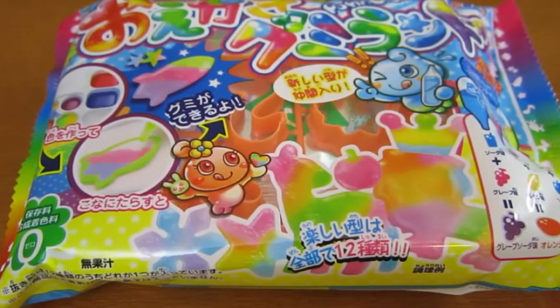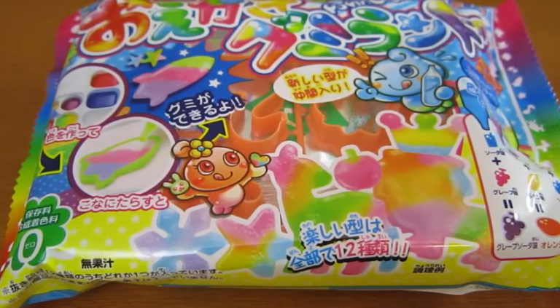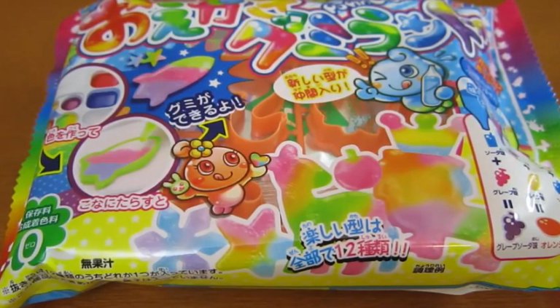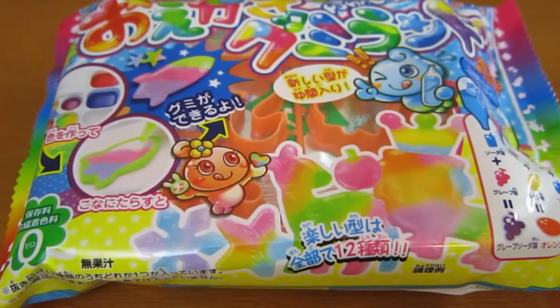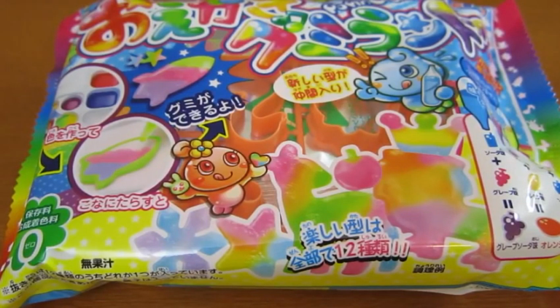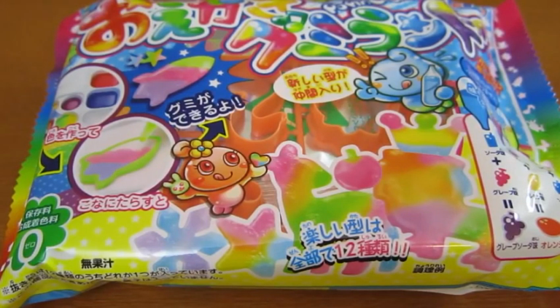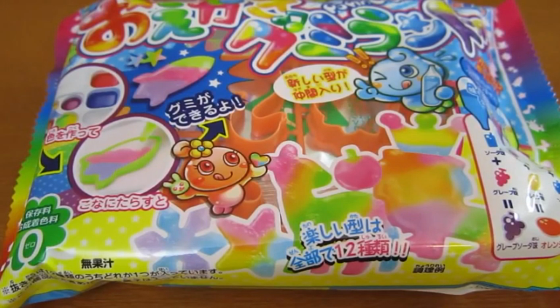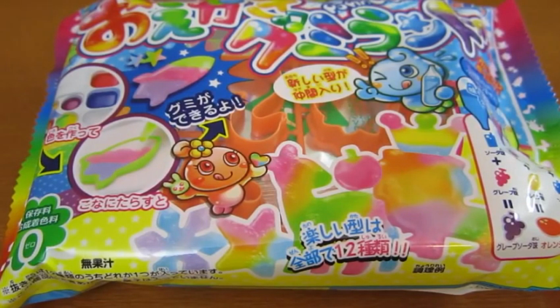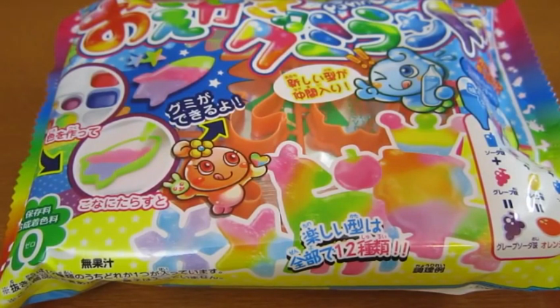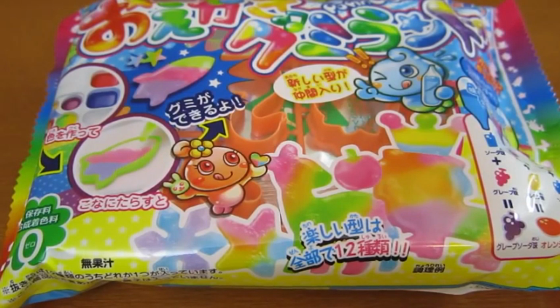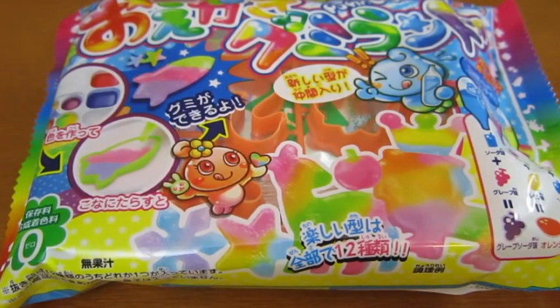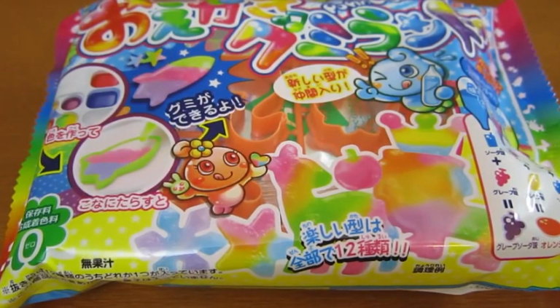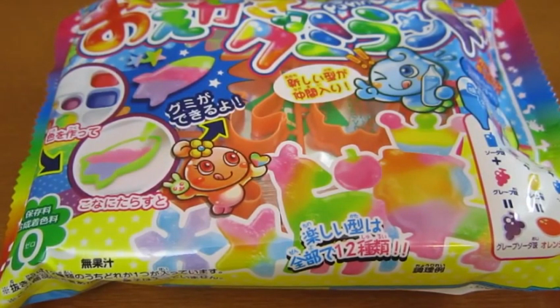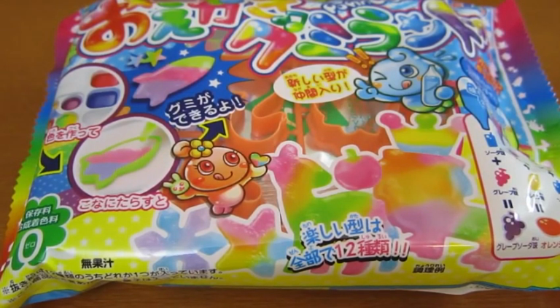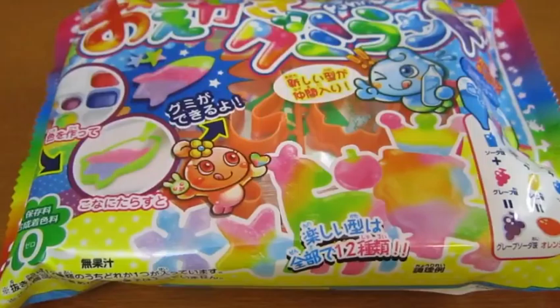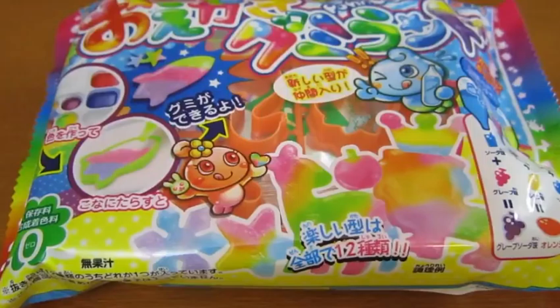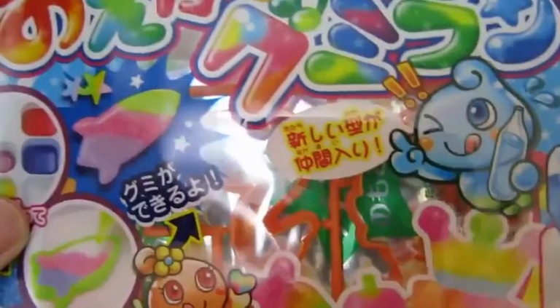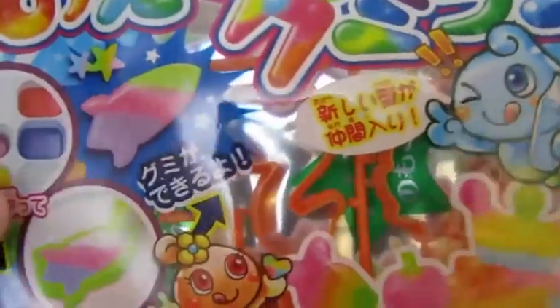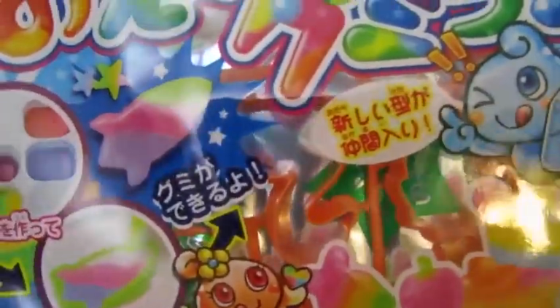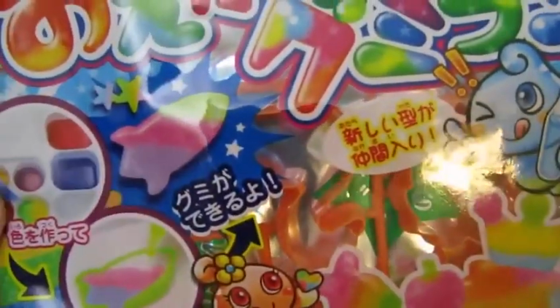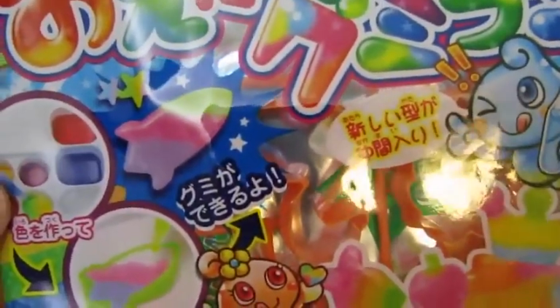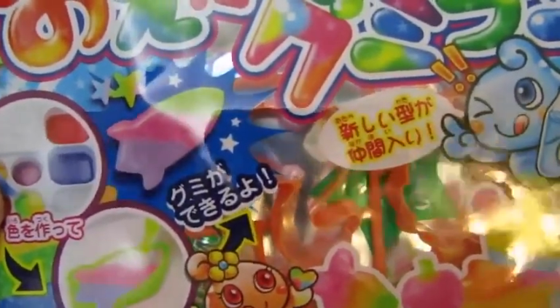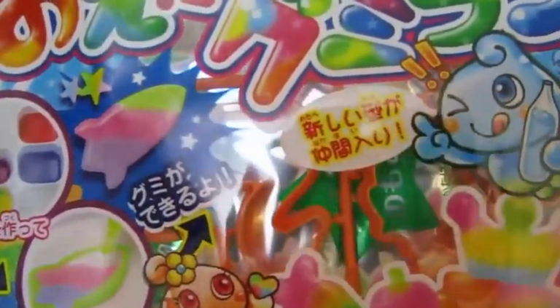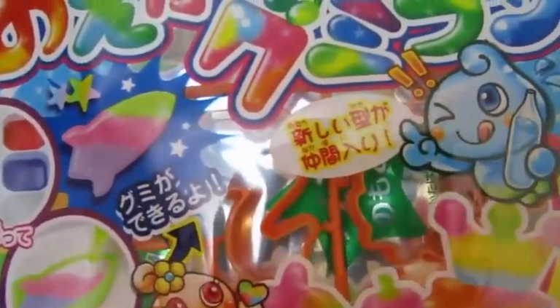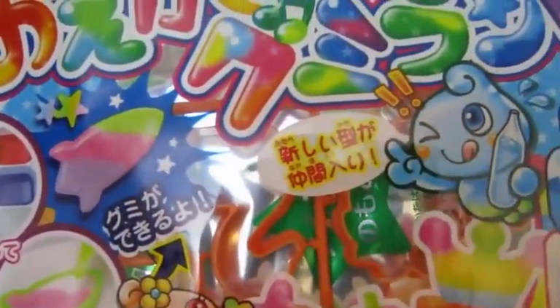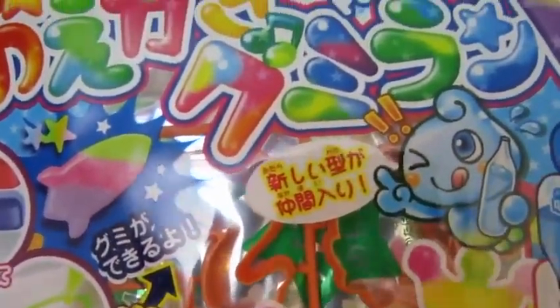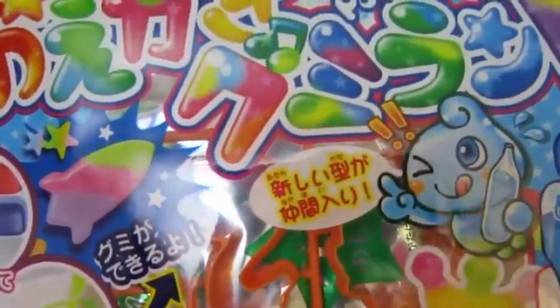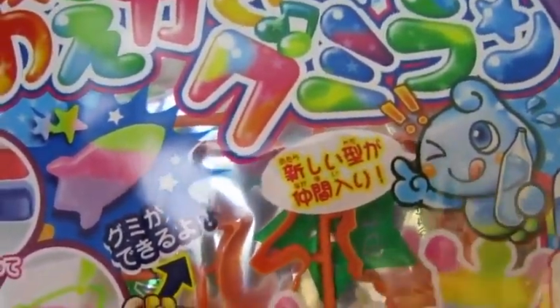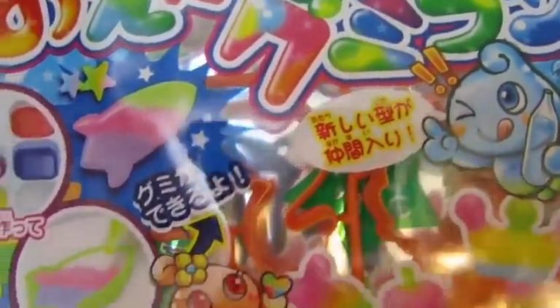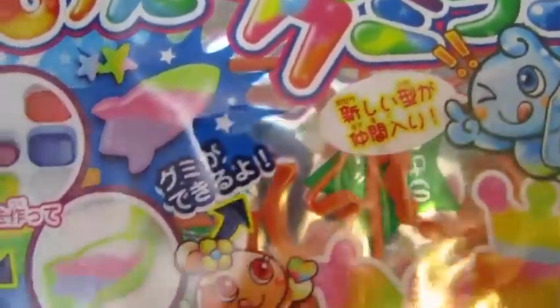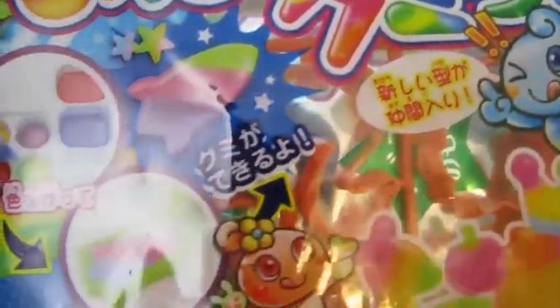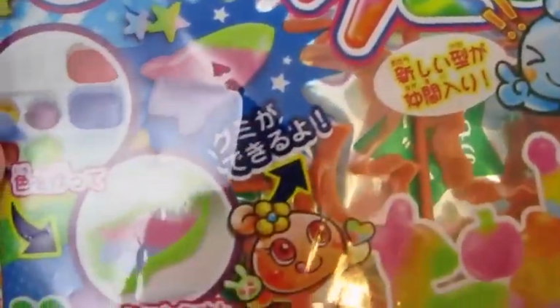Hey everyone! Awesome Disney Toys here! And today we're bringing you the crazy do-it-yourself gummy candy kit. Here's the front of the packet.